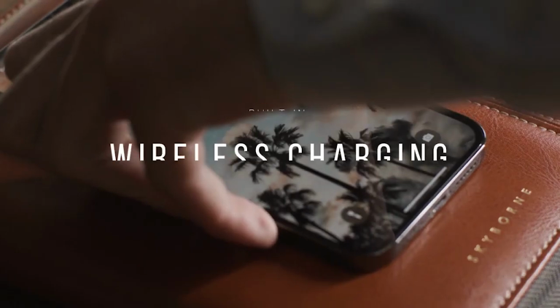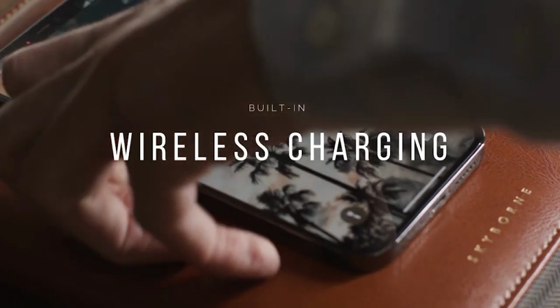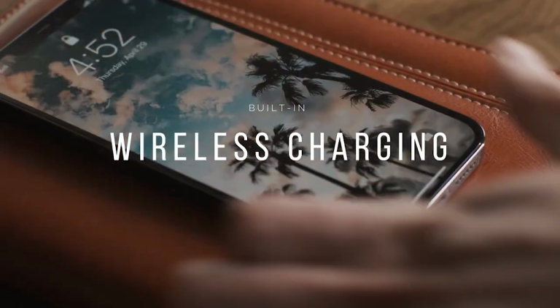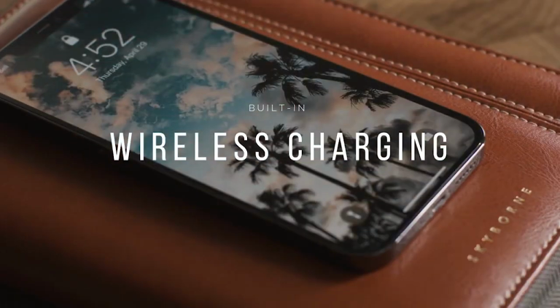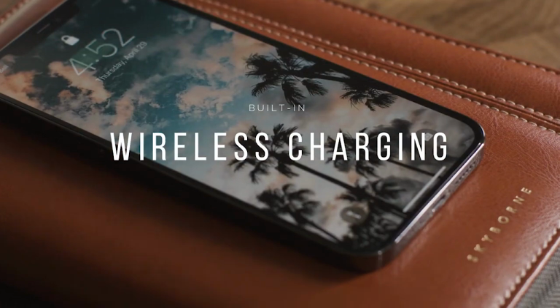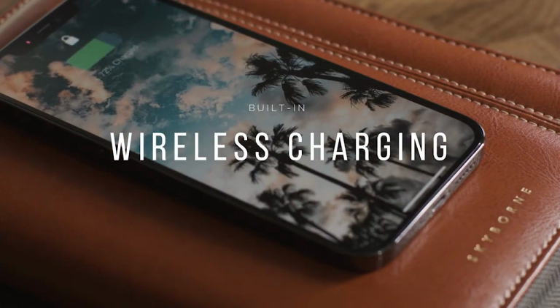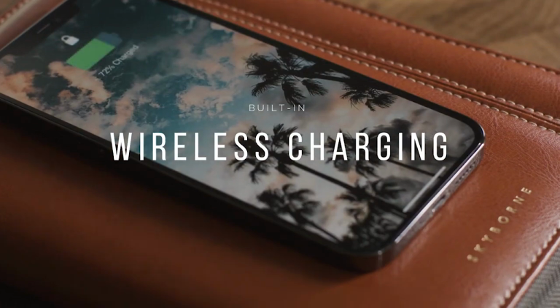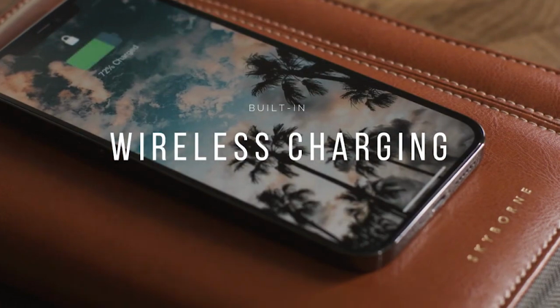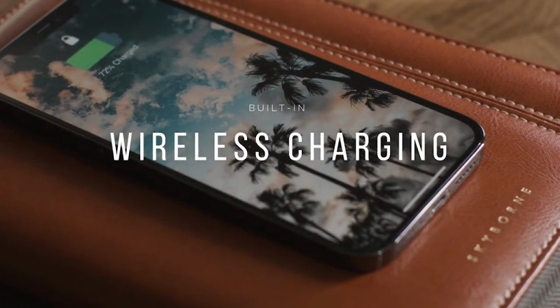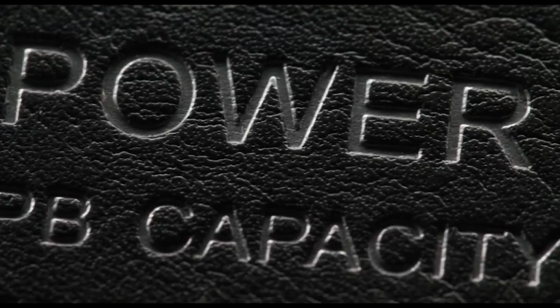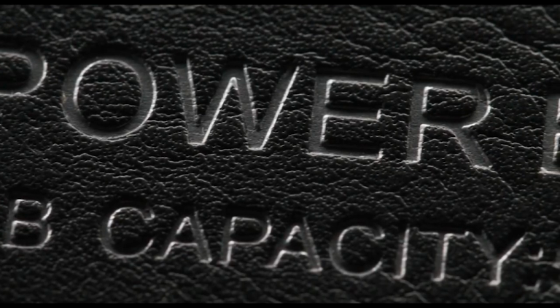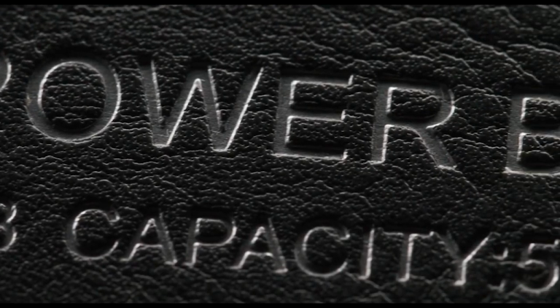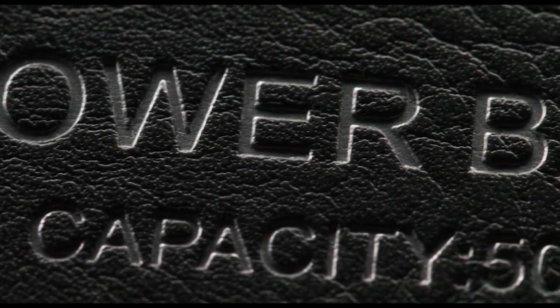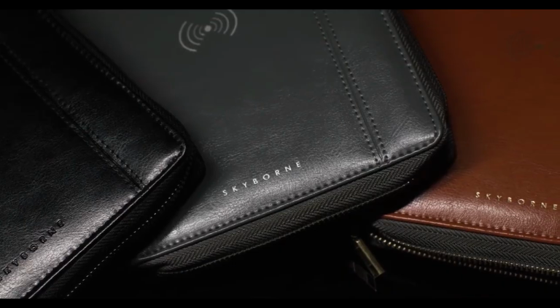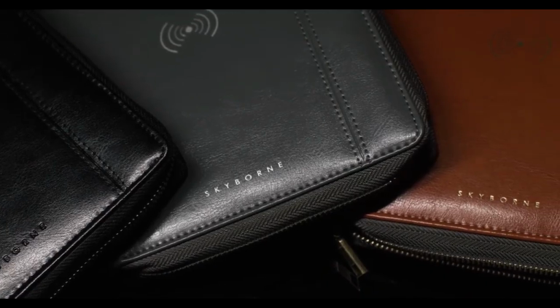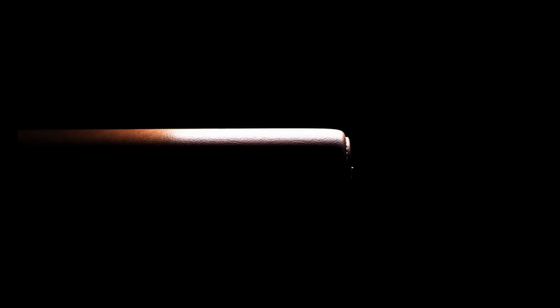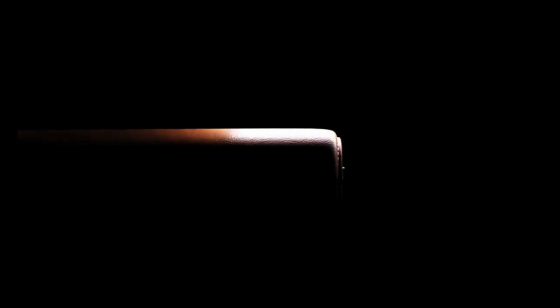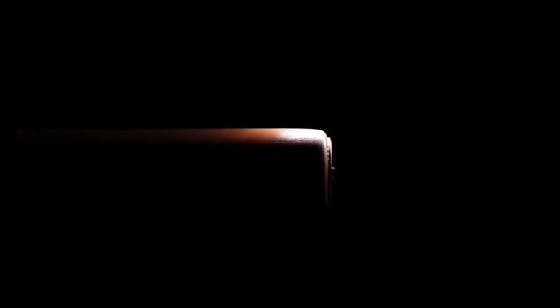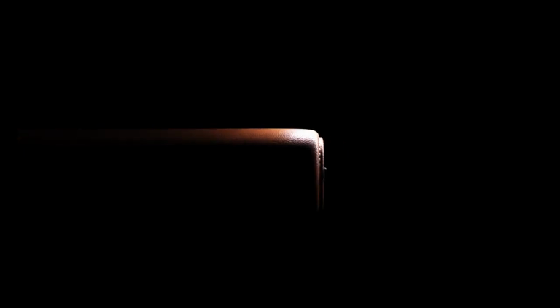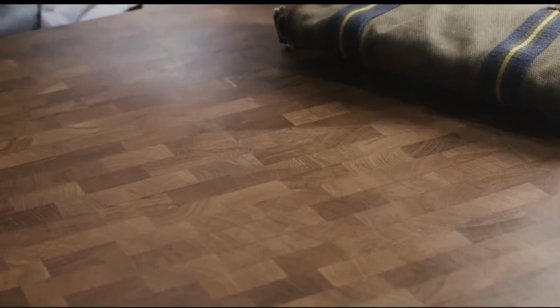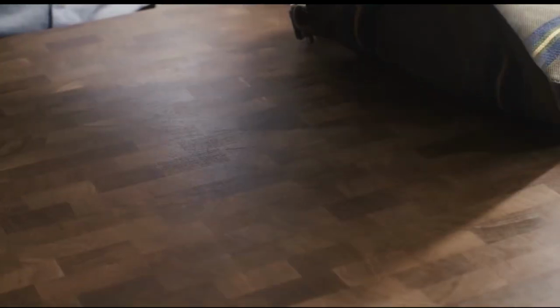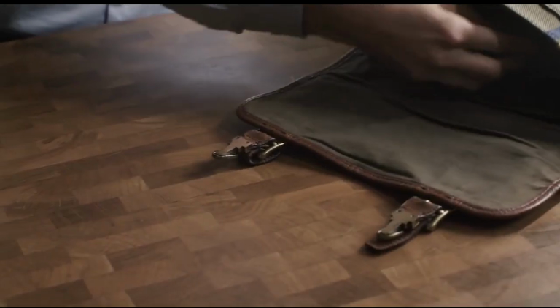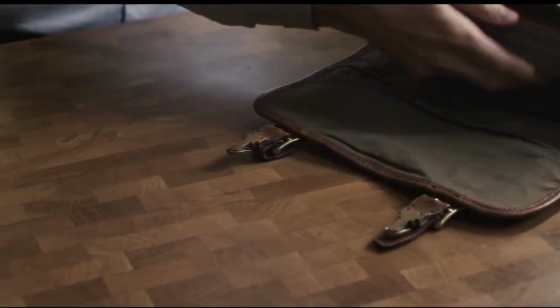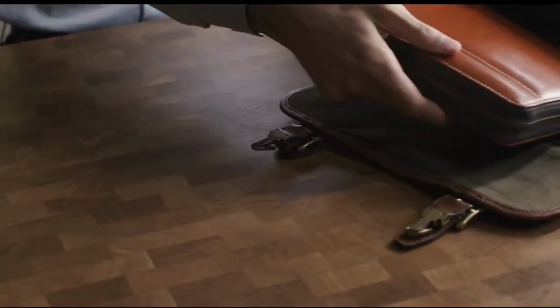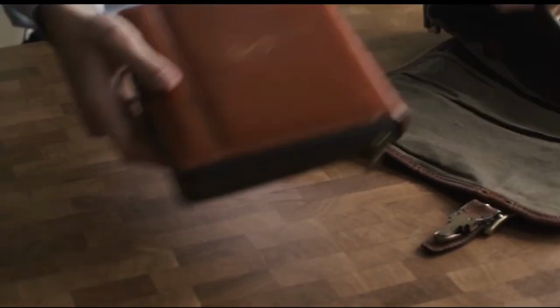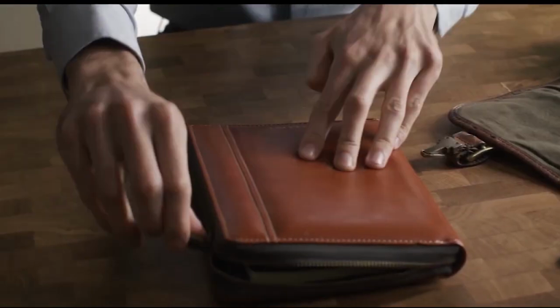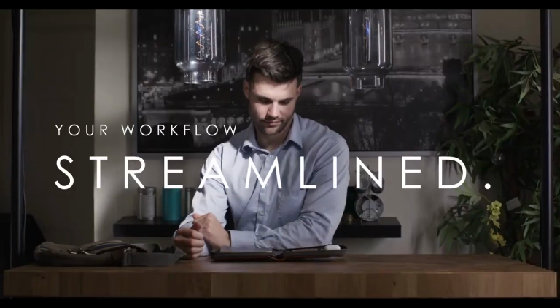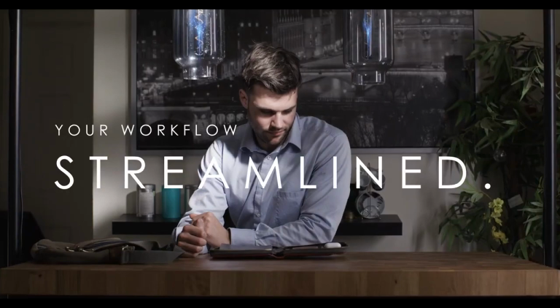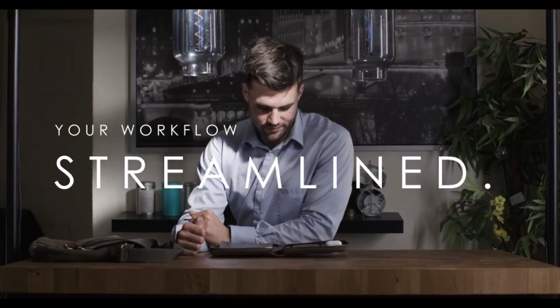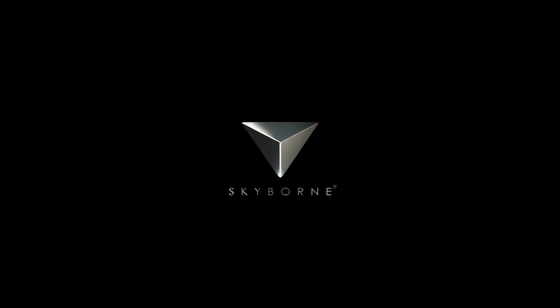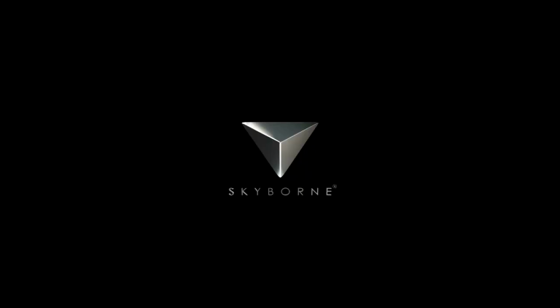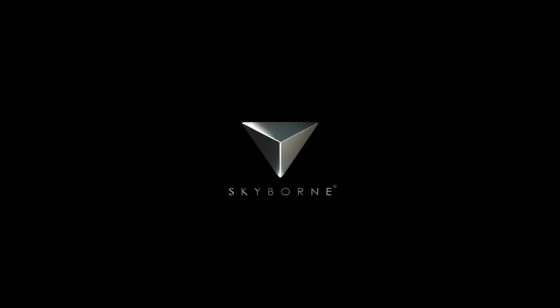The built-in charging station for your smartphone or headphones is a significant benefit. It has the capacity to charge your phone four times. To get started, all you have to do is open SmartPad 2.0. This item costs $130.